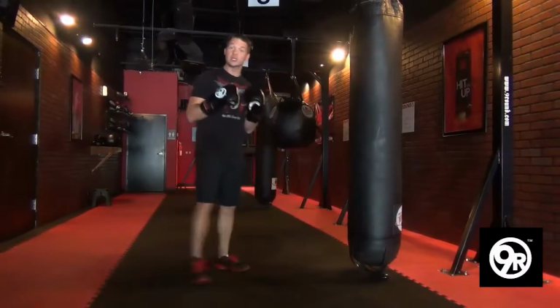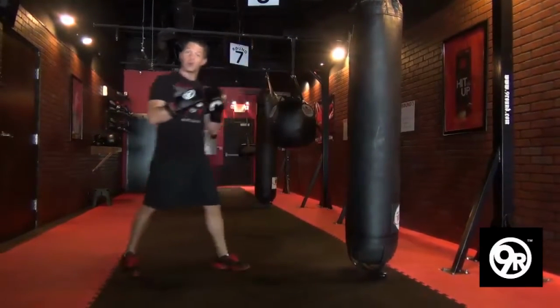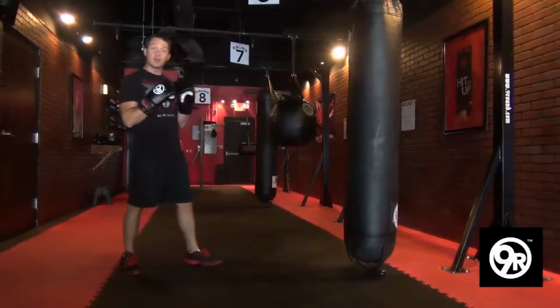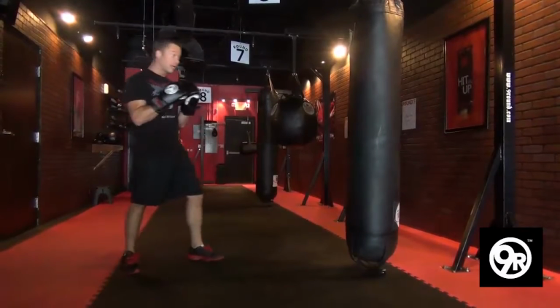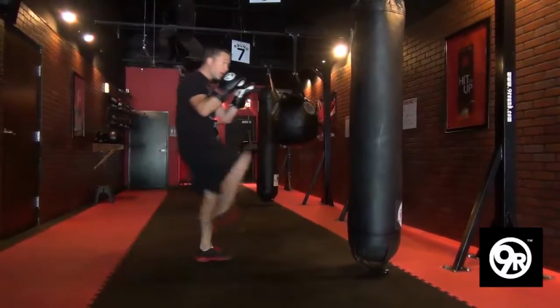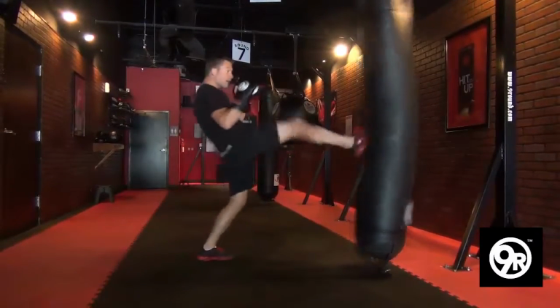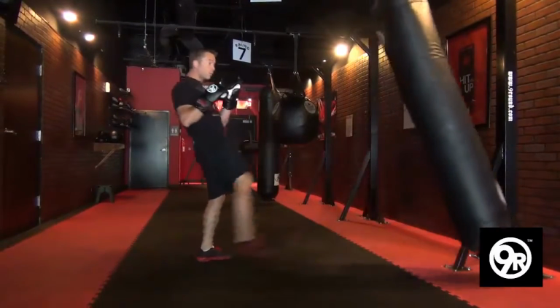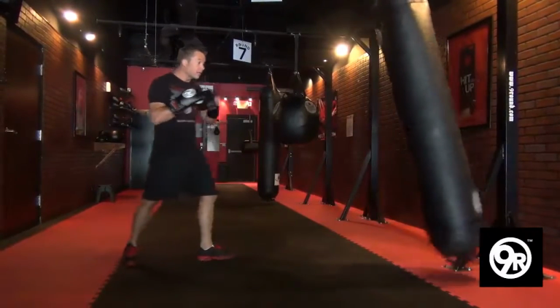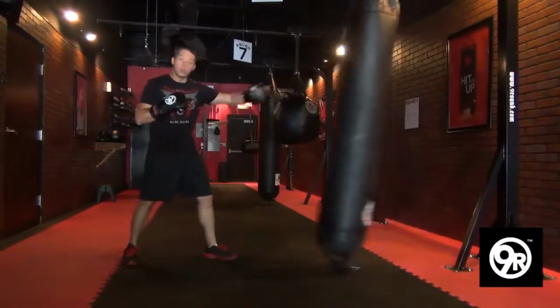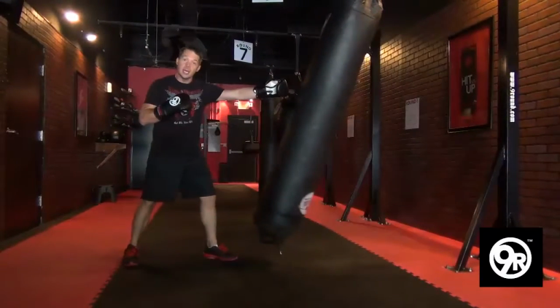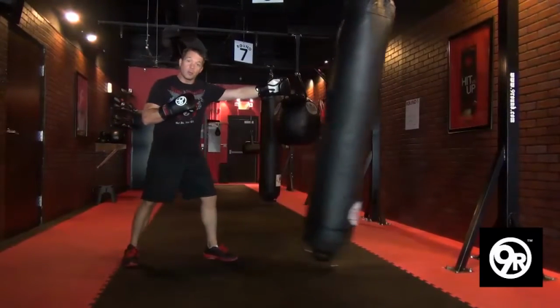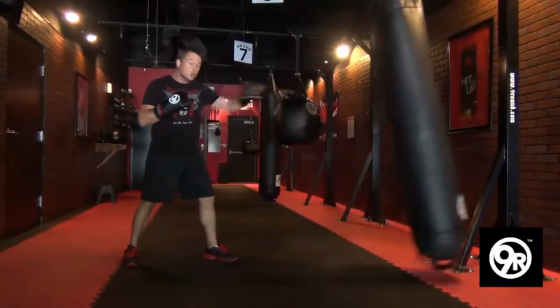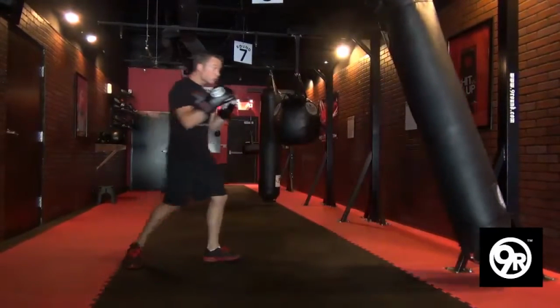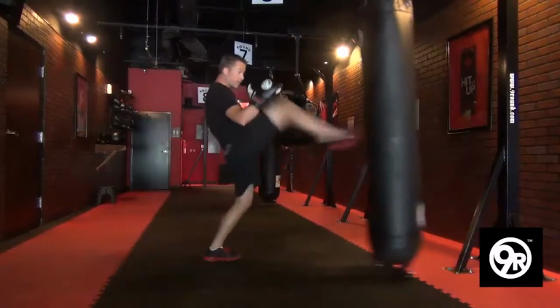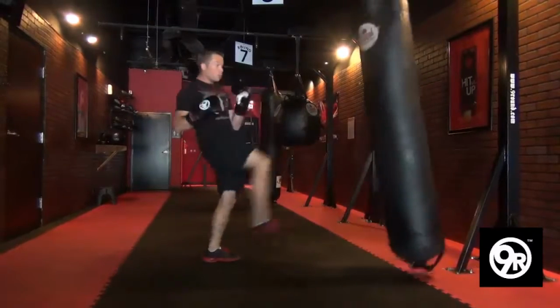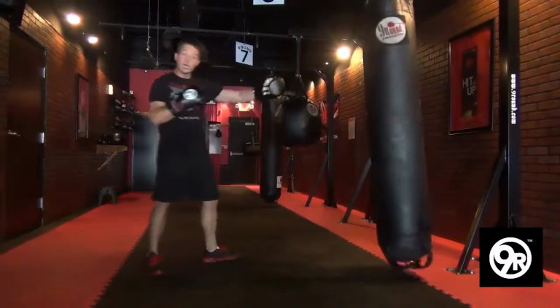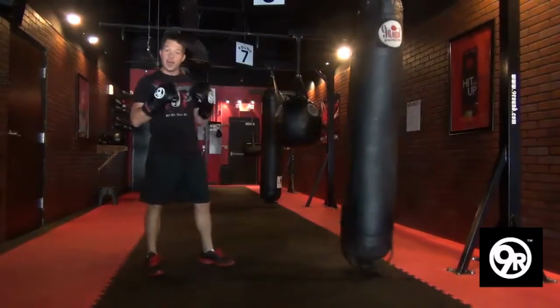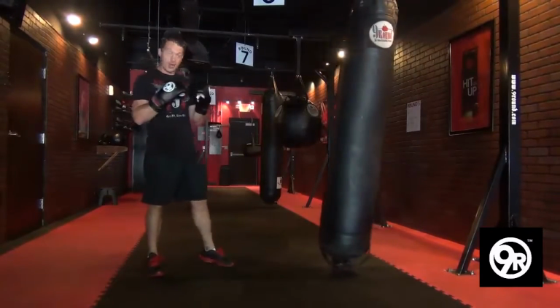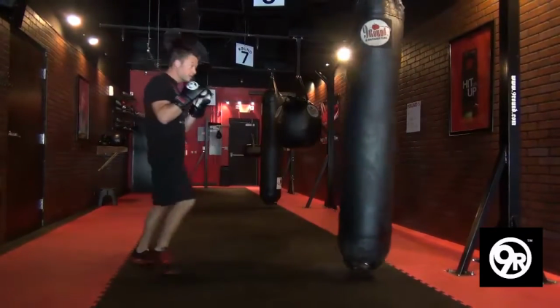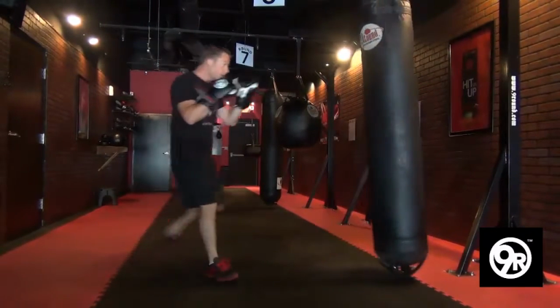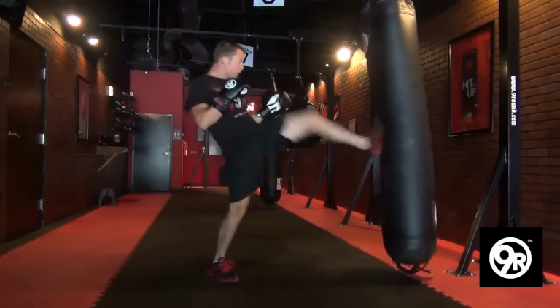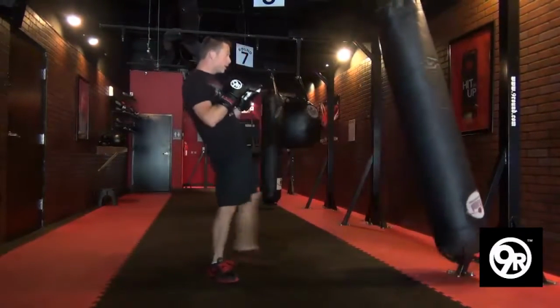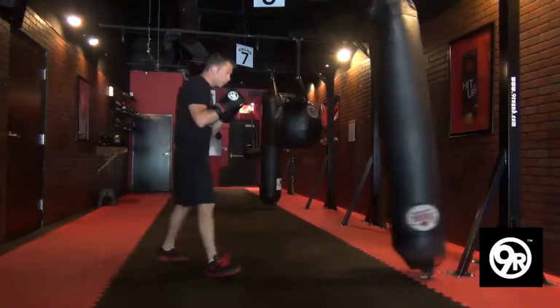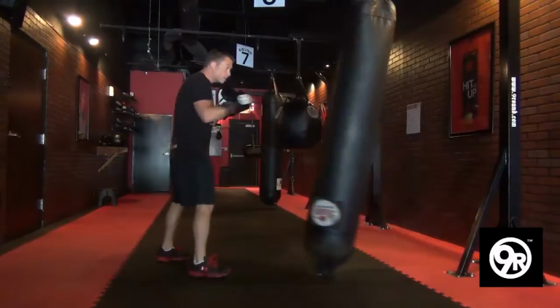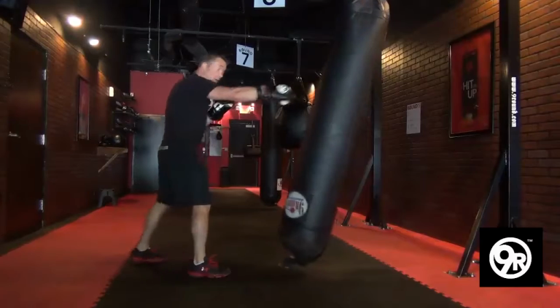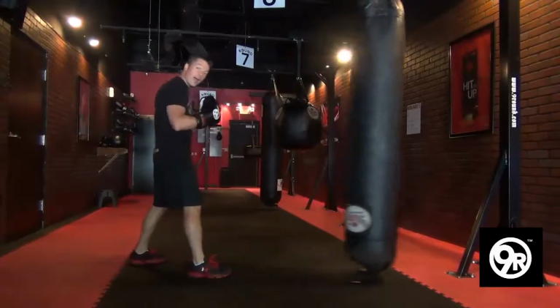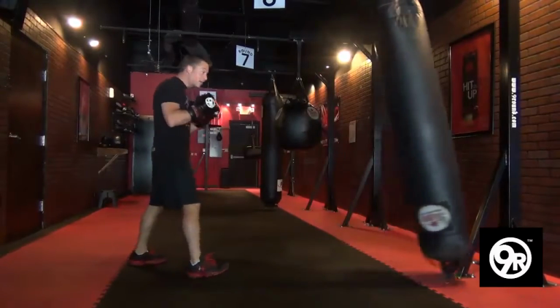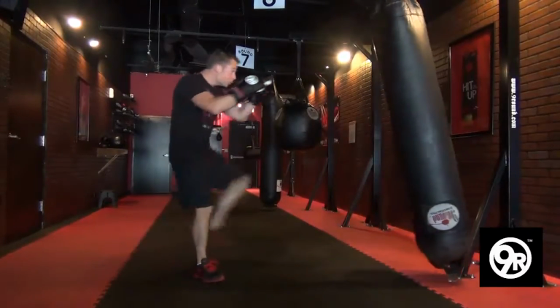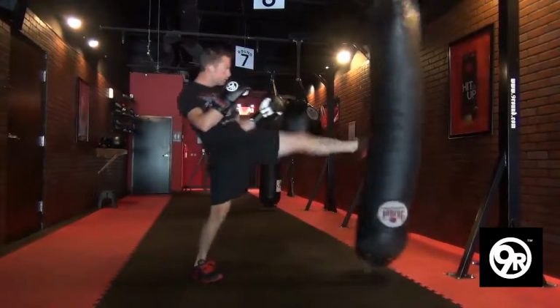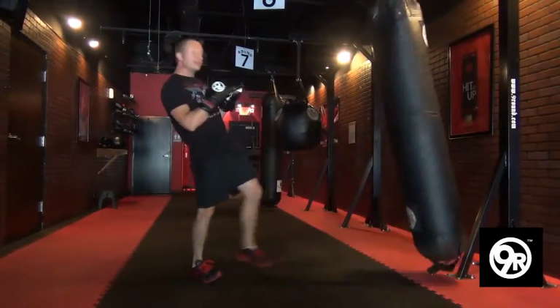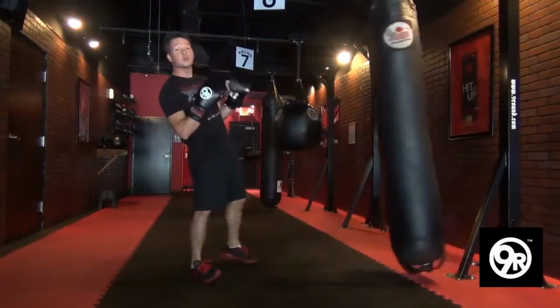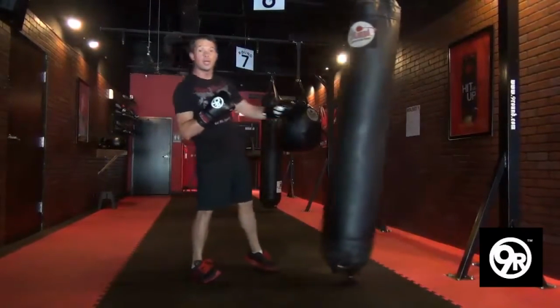For example, a front kick. In that bag, when I kick it, it's swinging. I want to make sure I strike it when it's coming back. Same thing with the other leg — I want my kicks to land when it comes back, that's when I want to hit it.